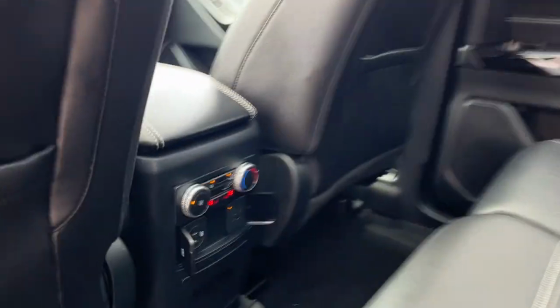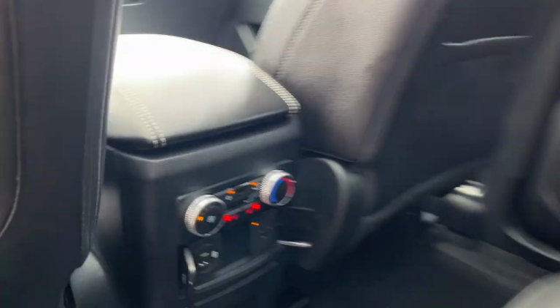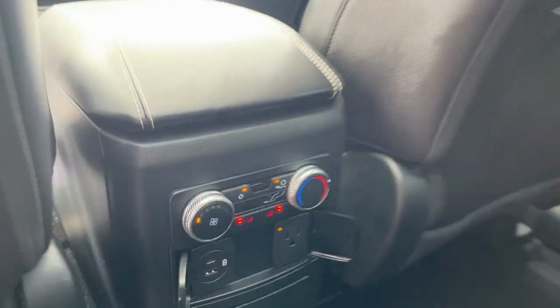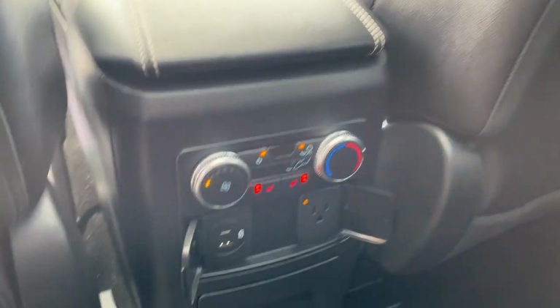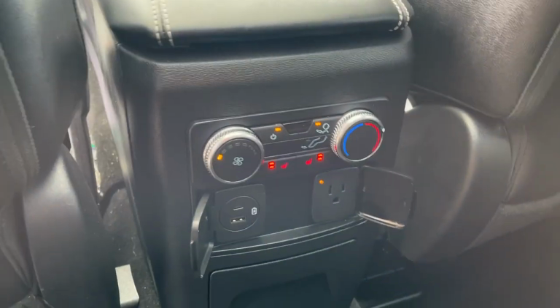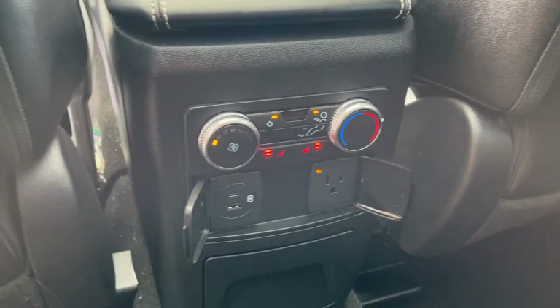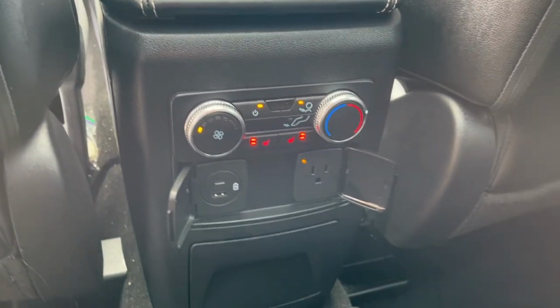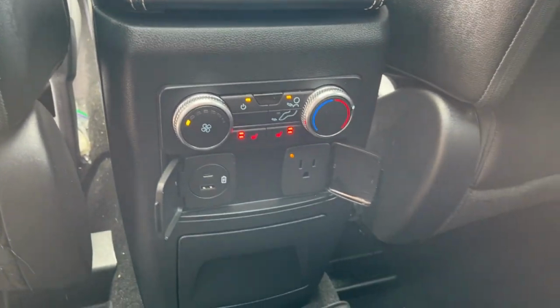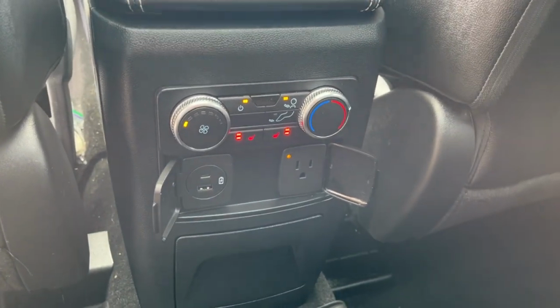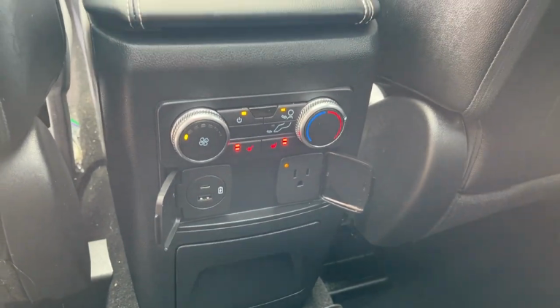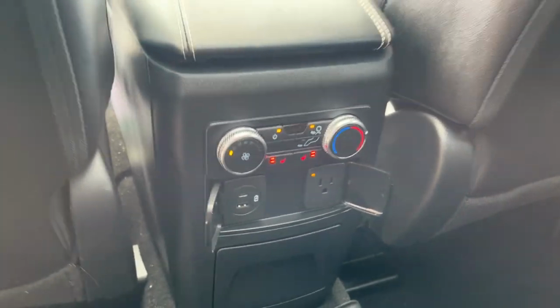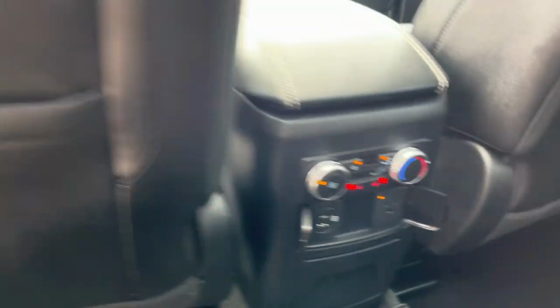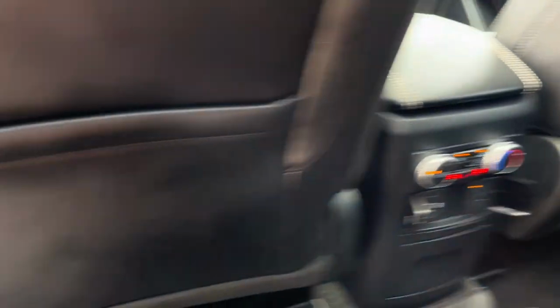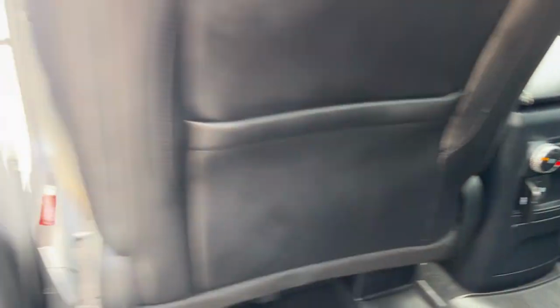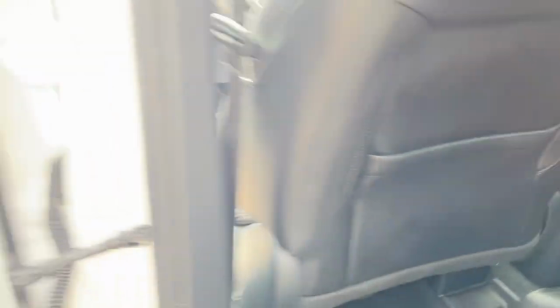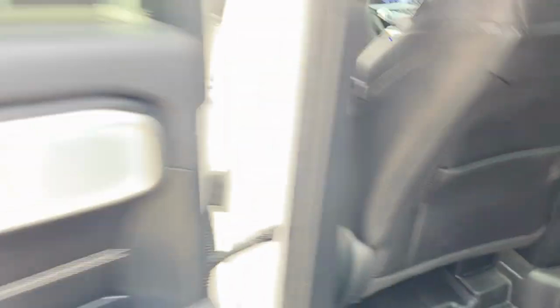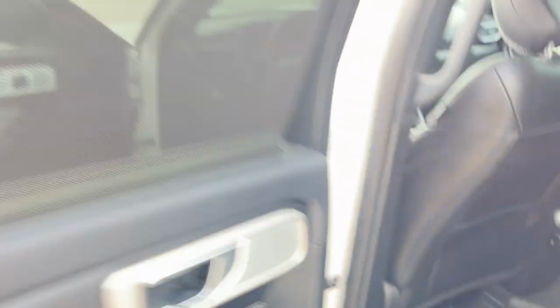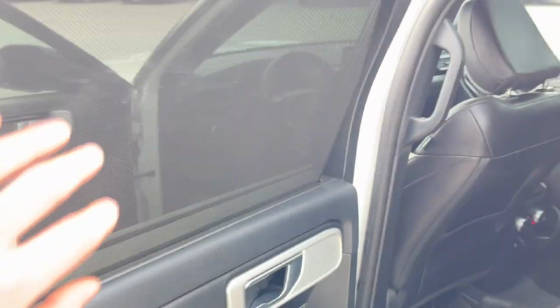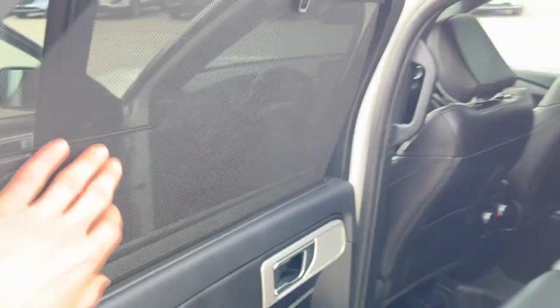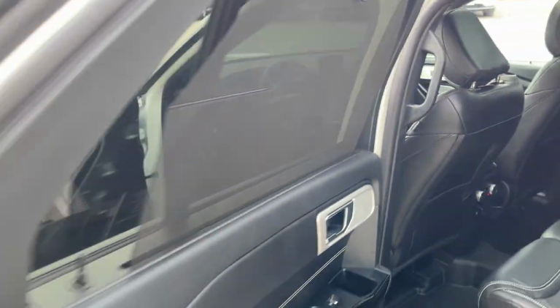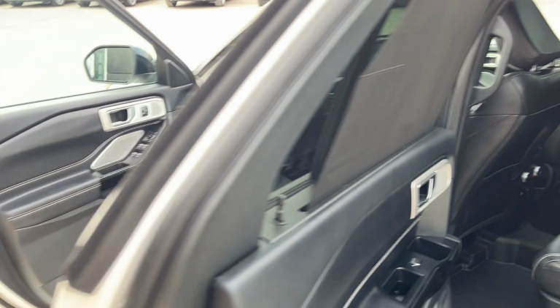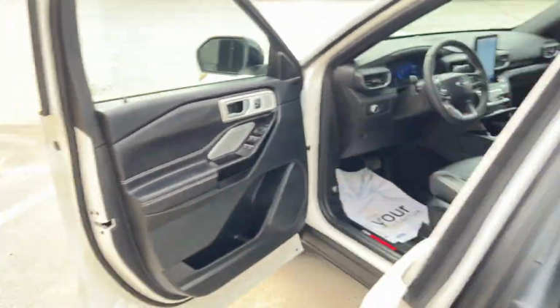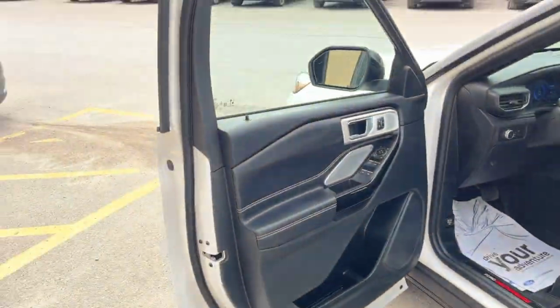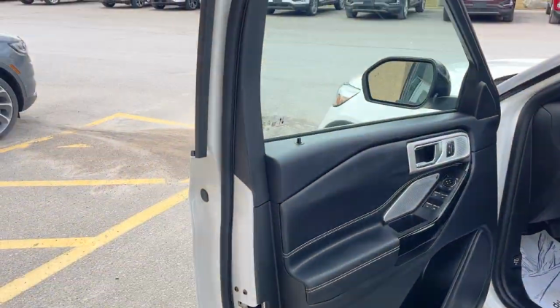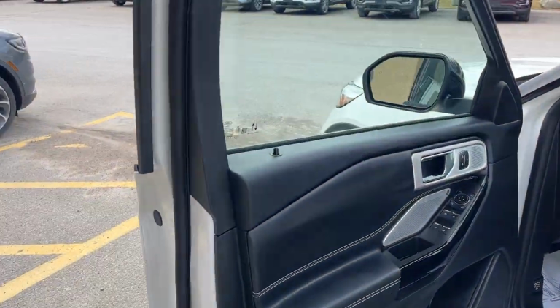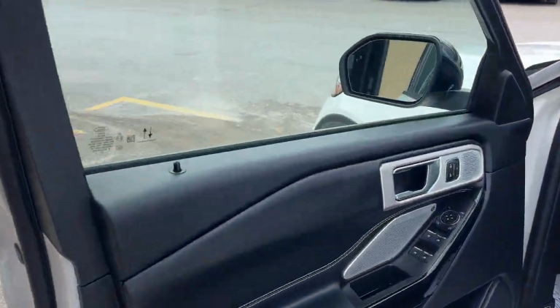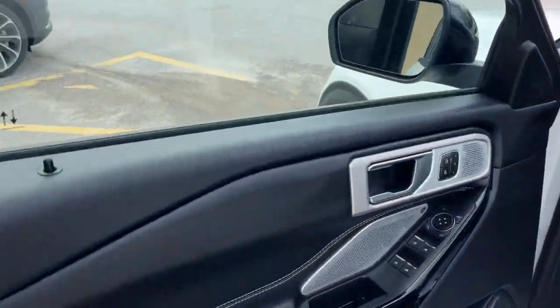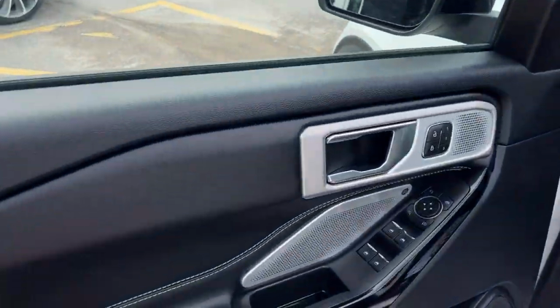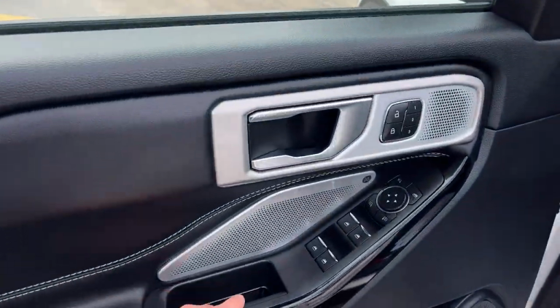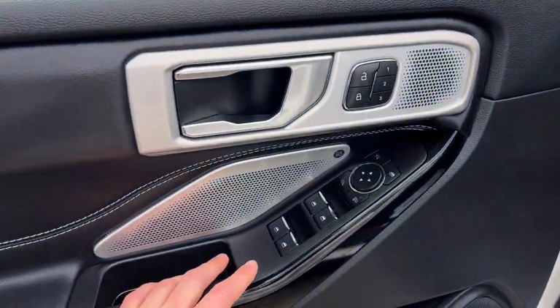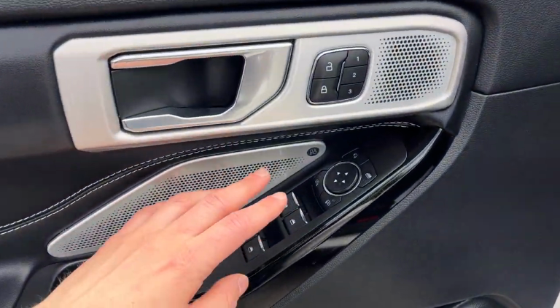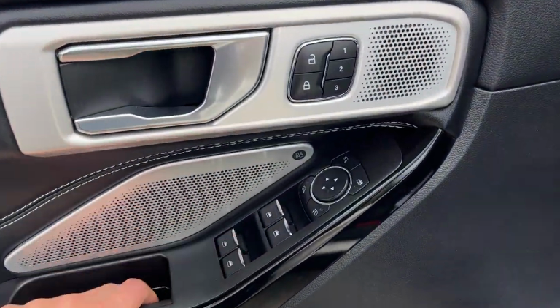Of course you get heated seats back here and your own power options and climate controls. You also get these nice window covers here.